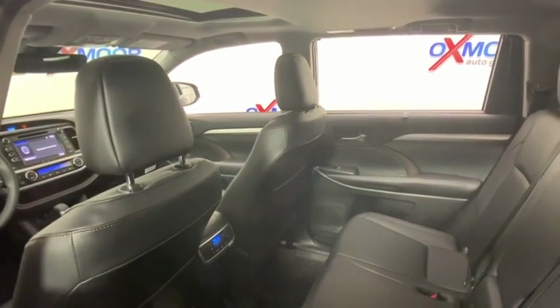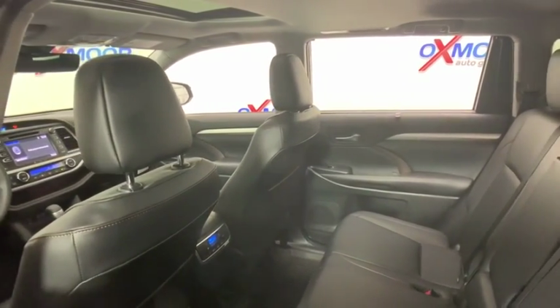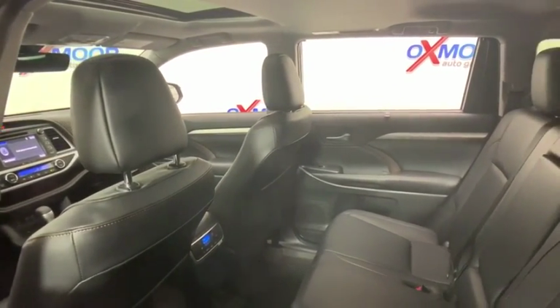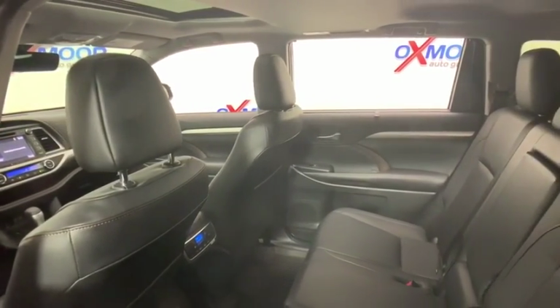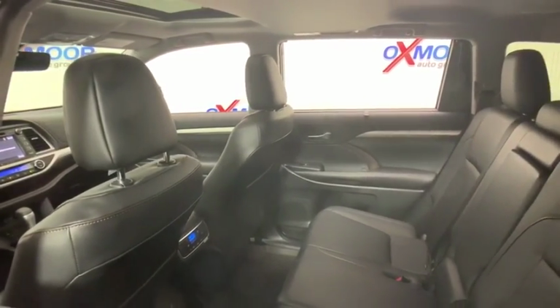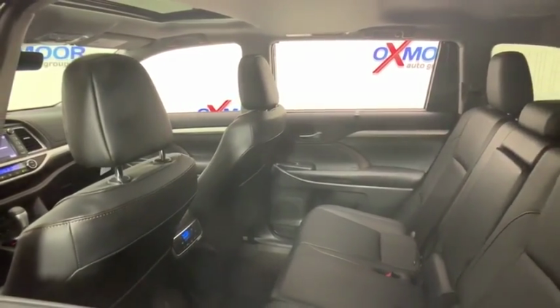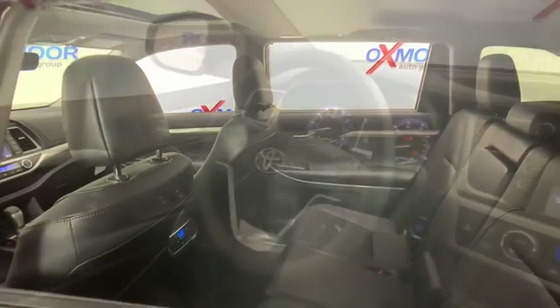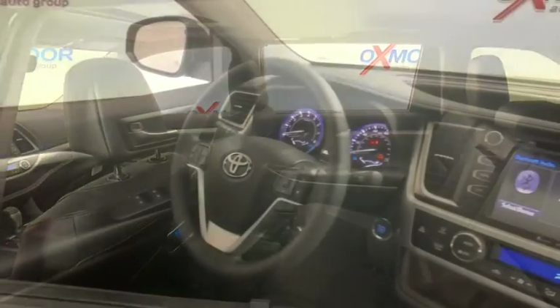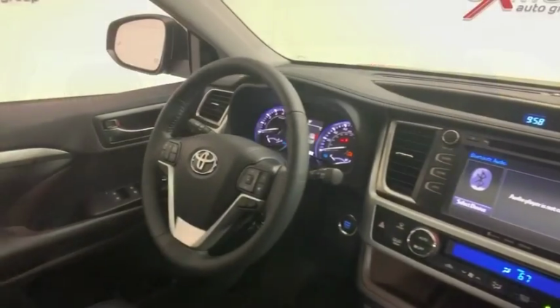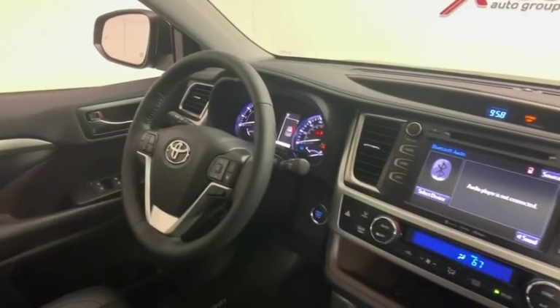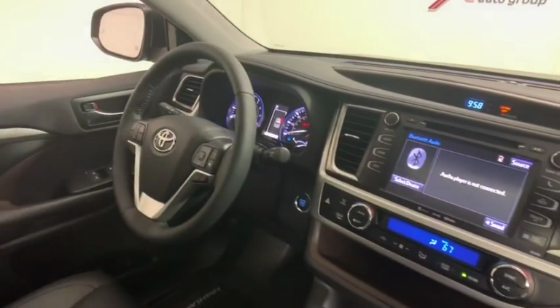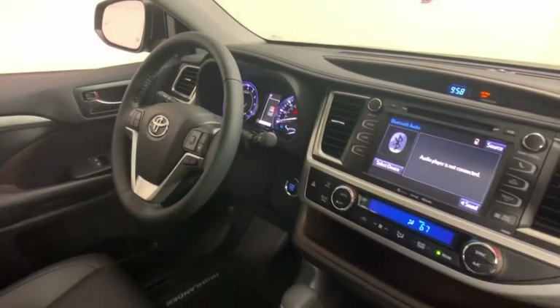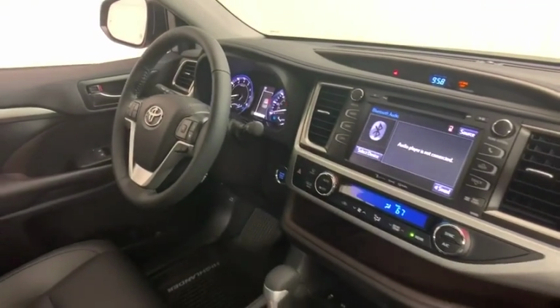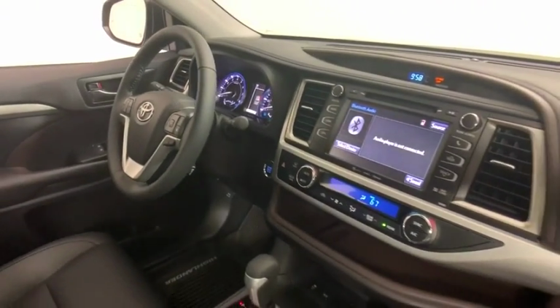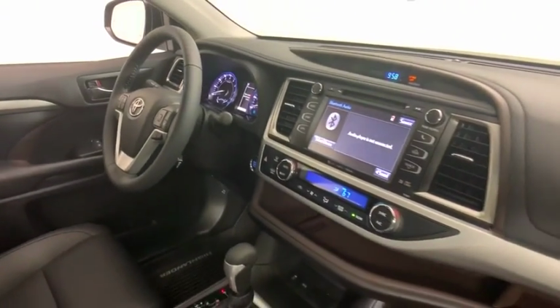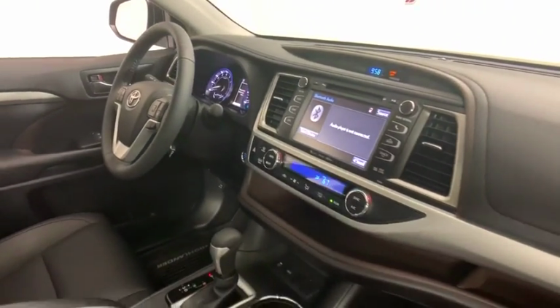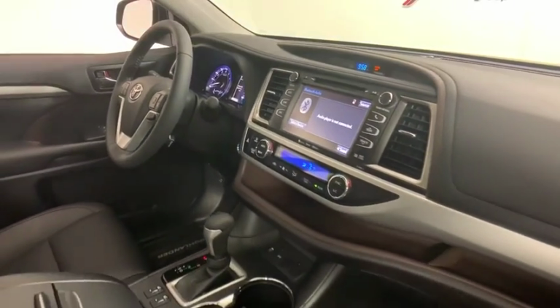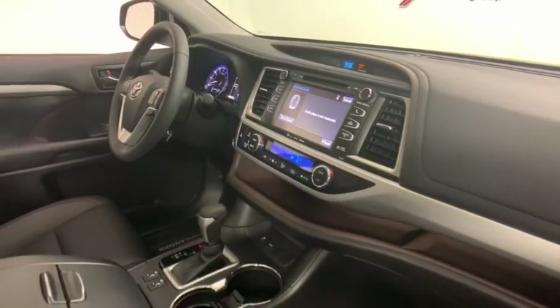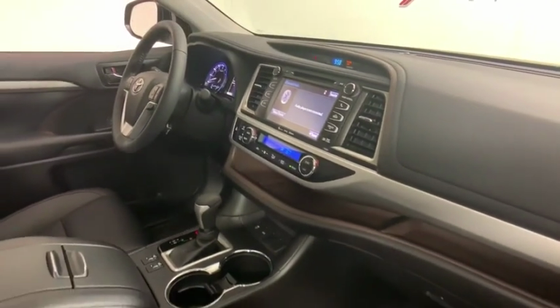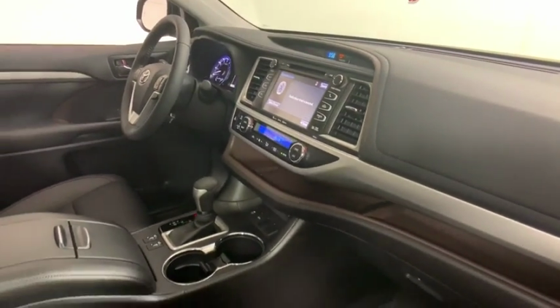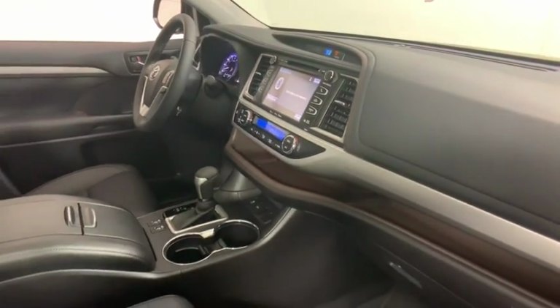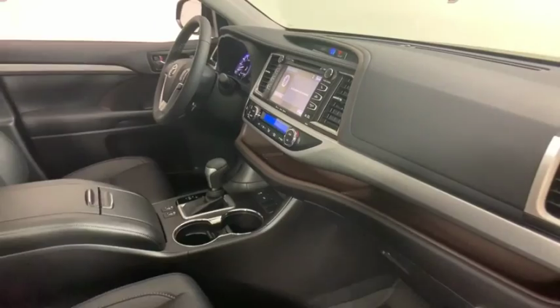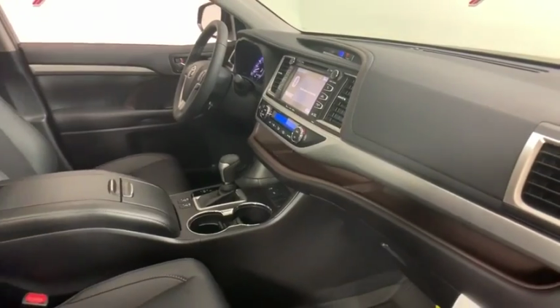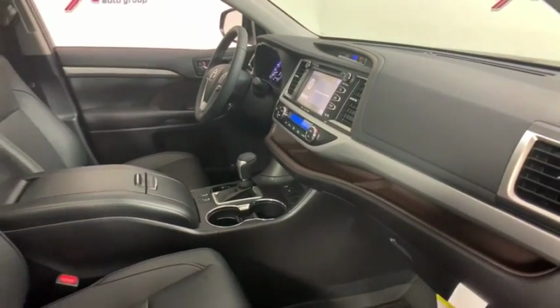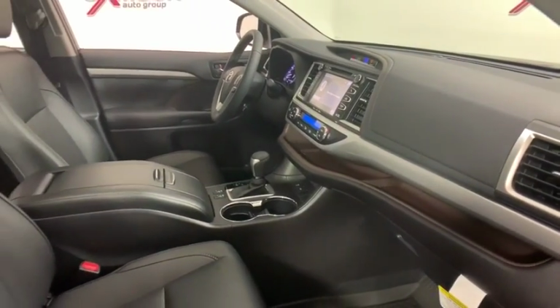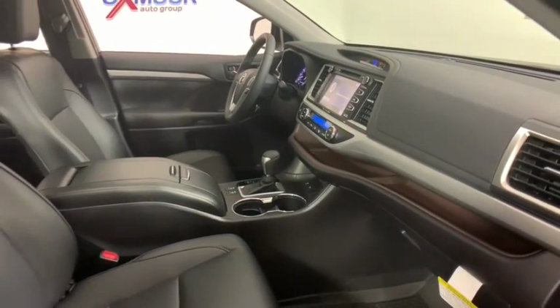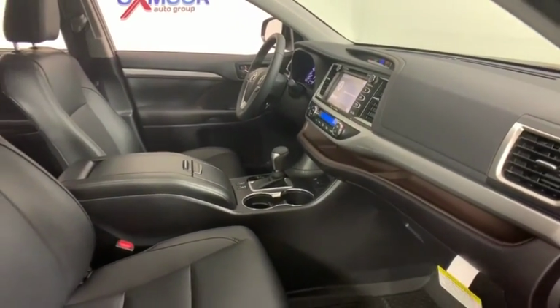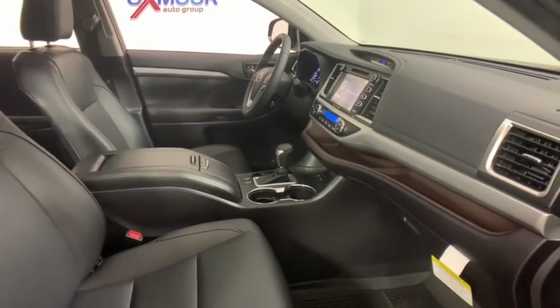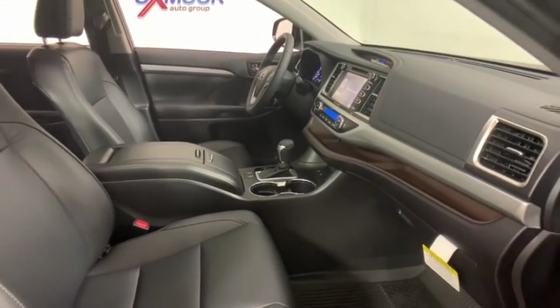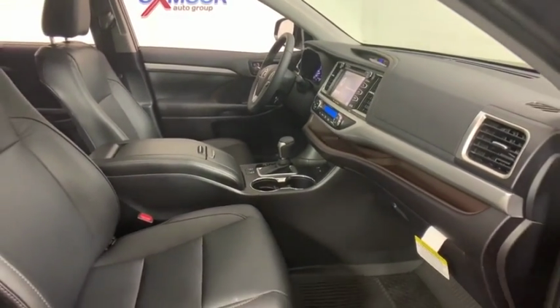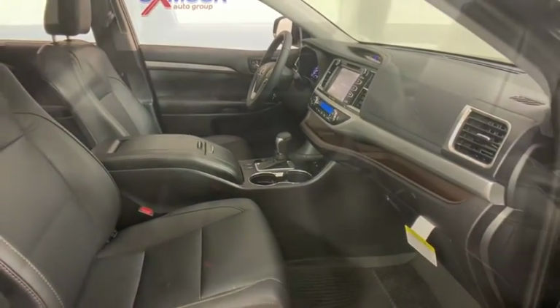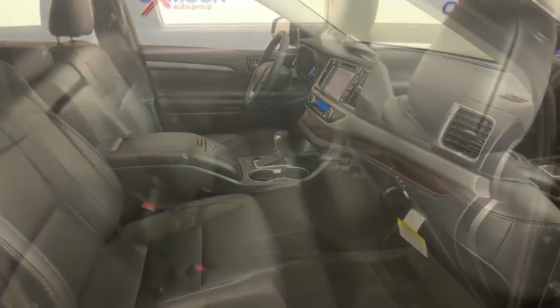Here are some of this vehicle's great options: power passenger seats, traction control, power liftgate, navigation system, dual airbags, power steering, and home link garage door opener.